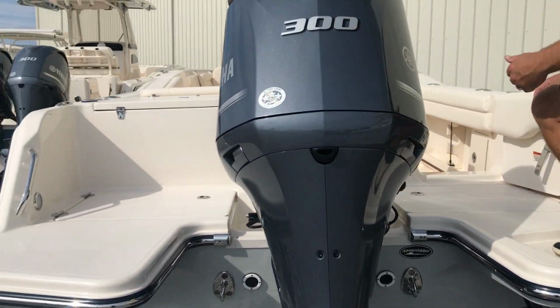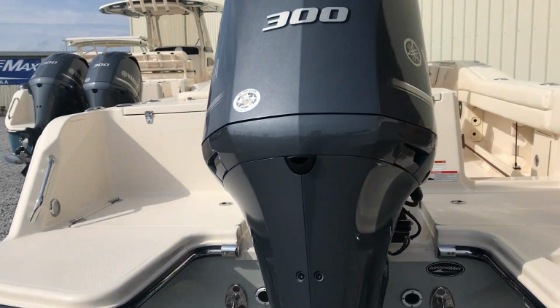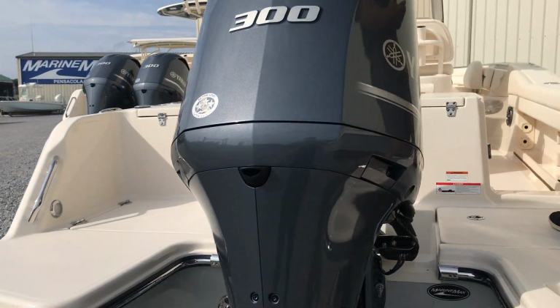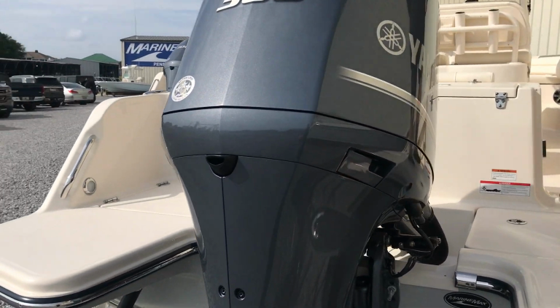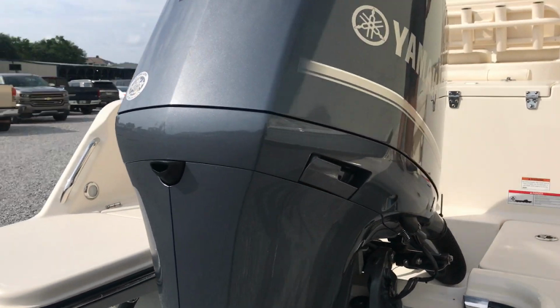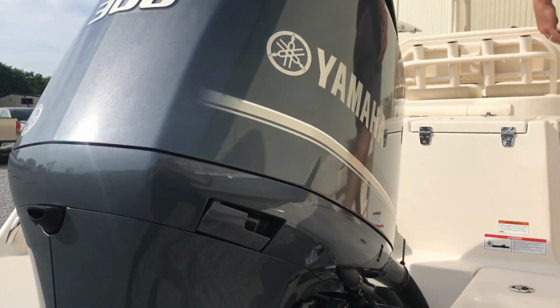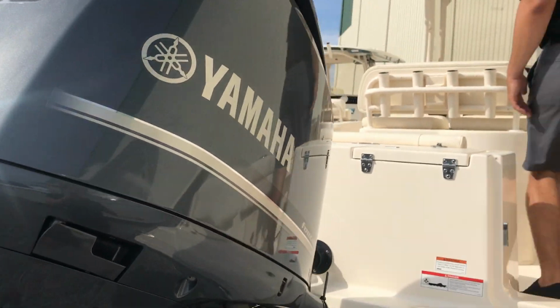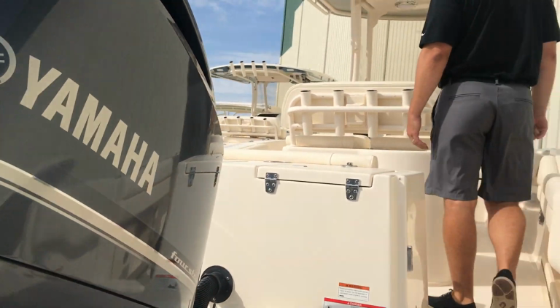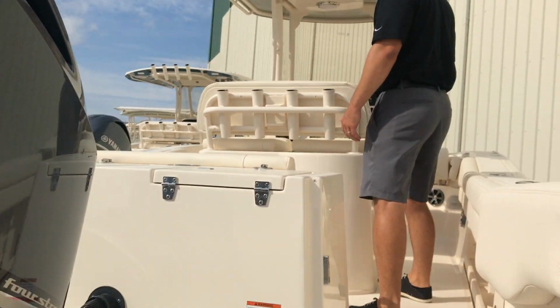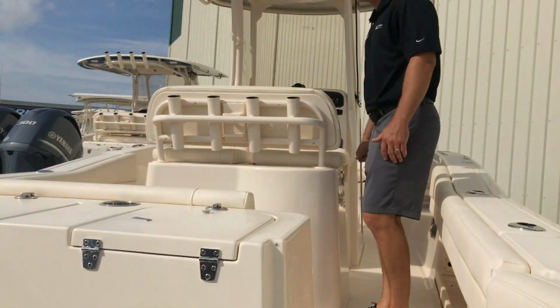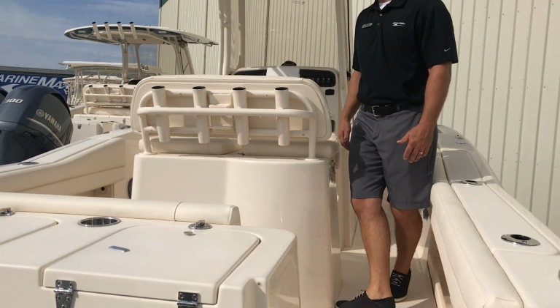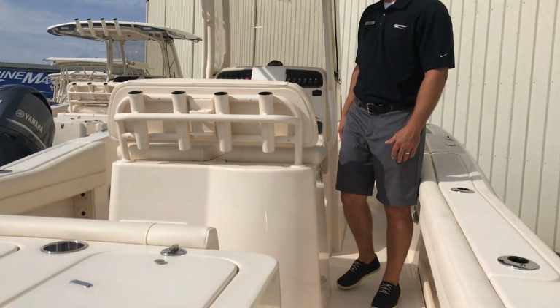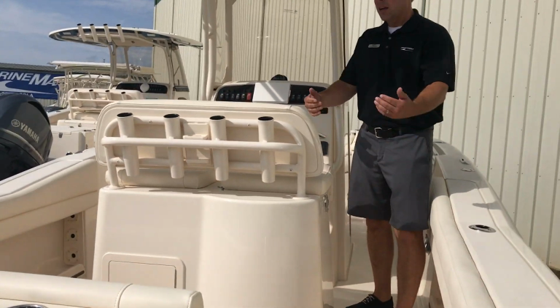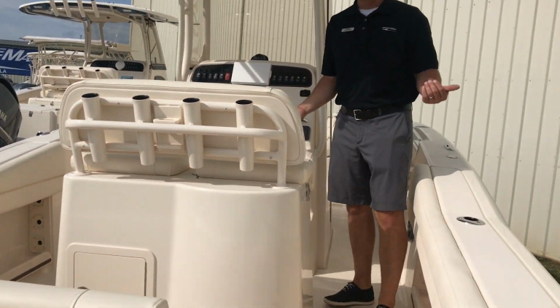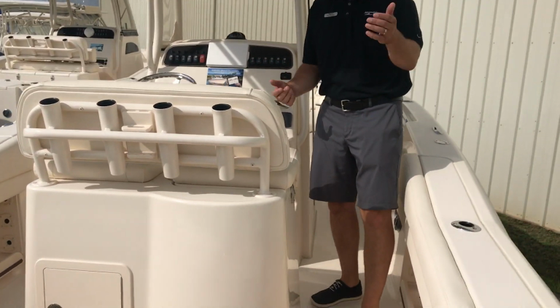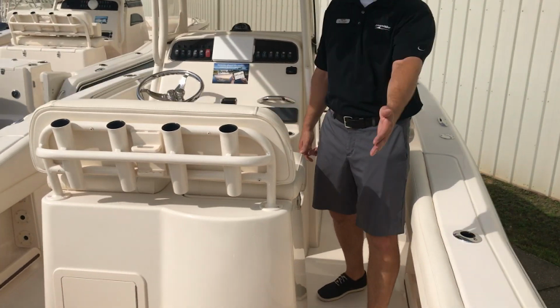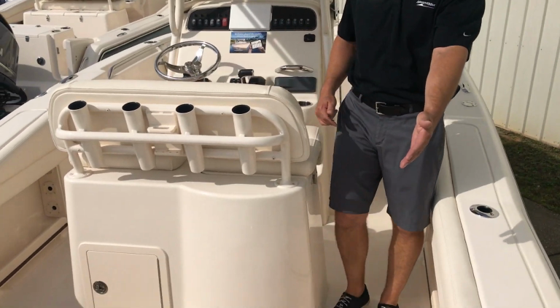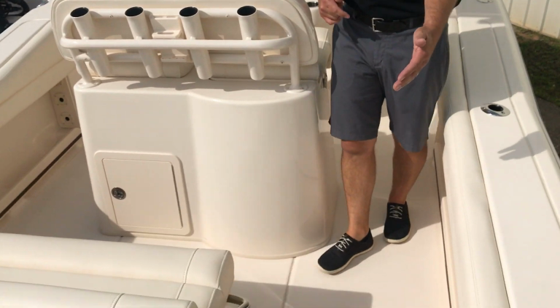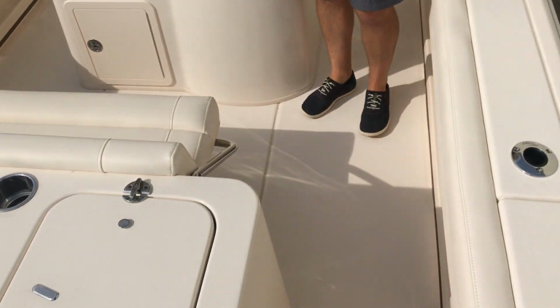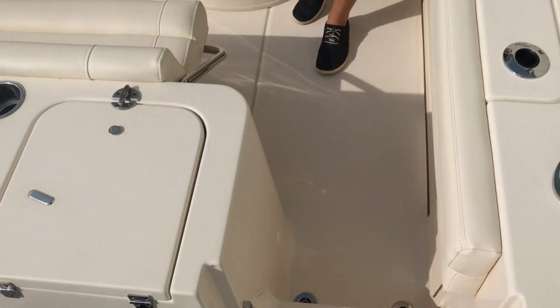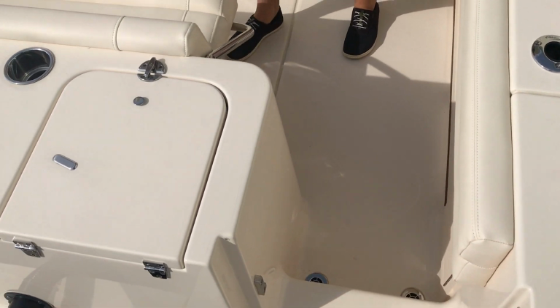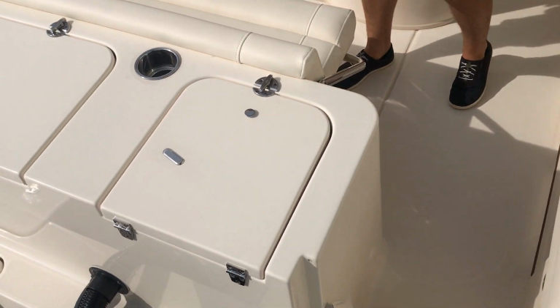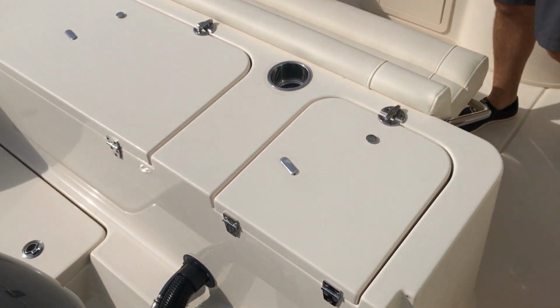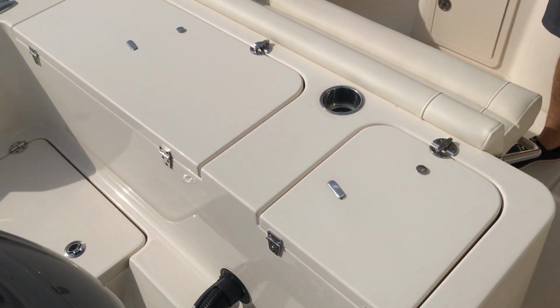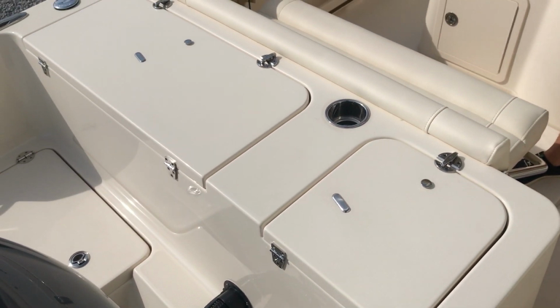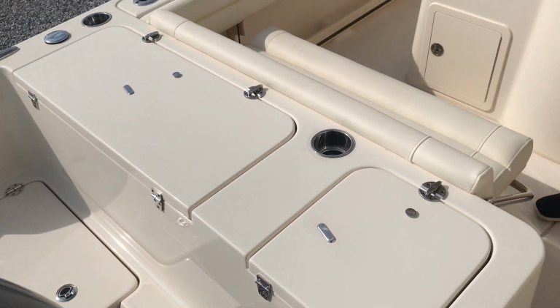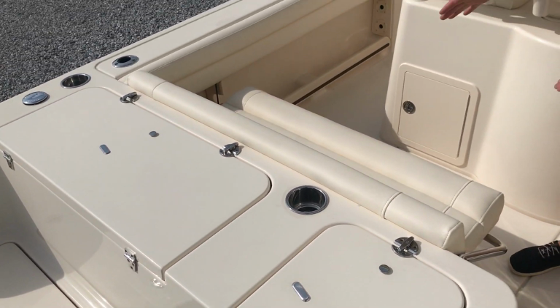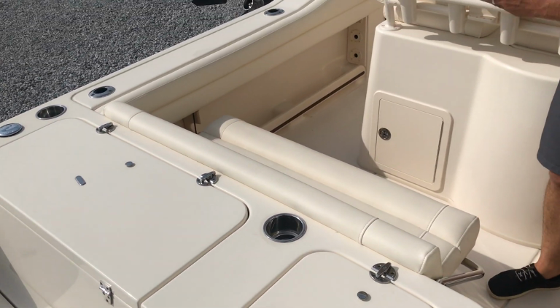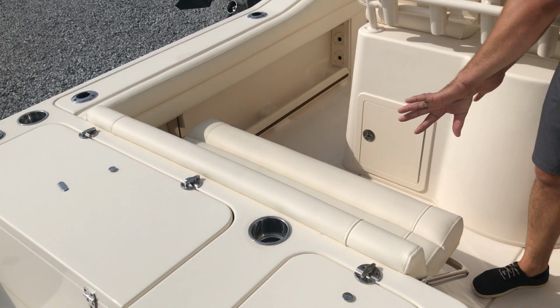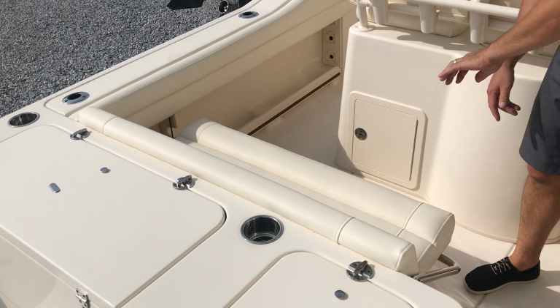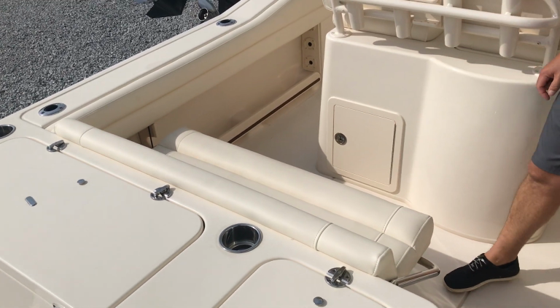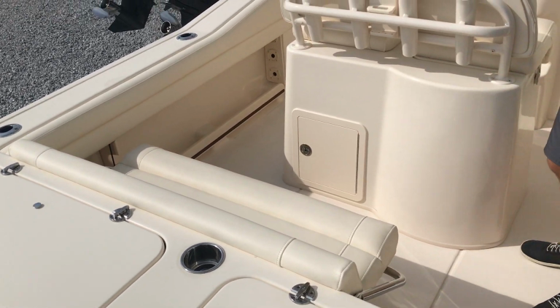Step aboard, I'll show you some of the great features of the 236. Notice as you come aboard you have a really nice walkthrough at the transom. You have a fish box and a livewell here with a flip-up bench seat that does tuck away as well if you're fishing the boat.